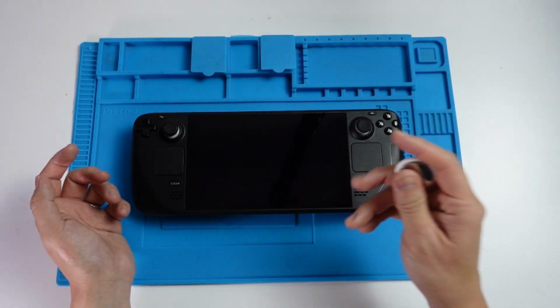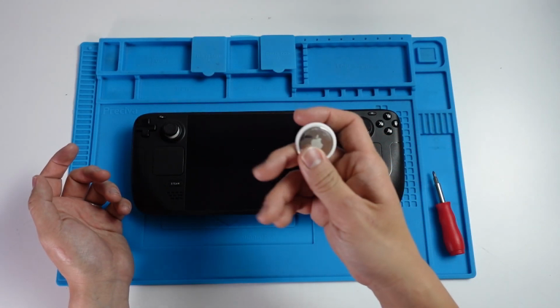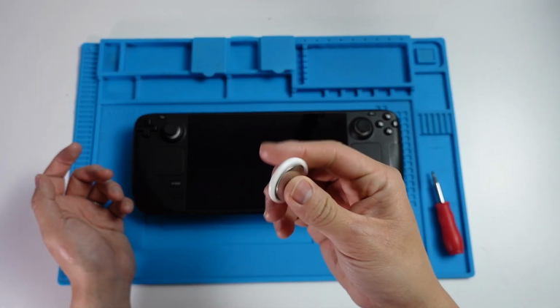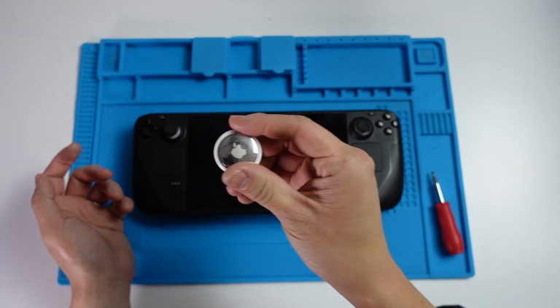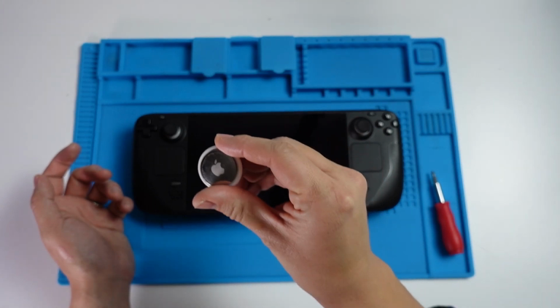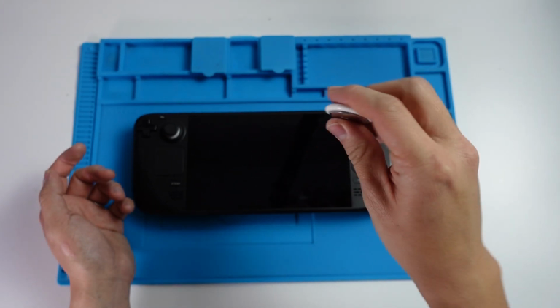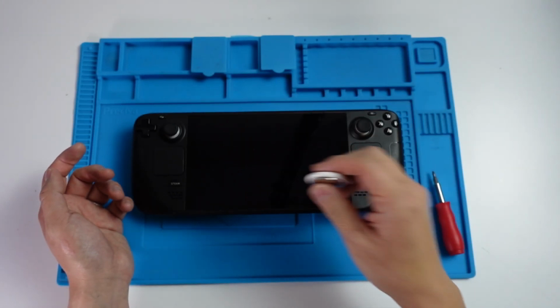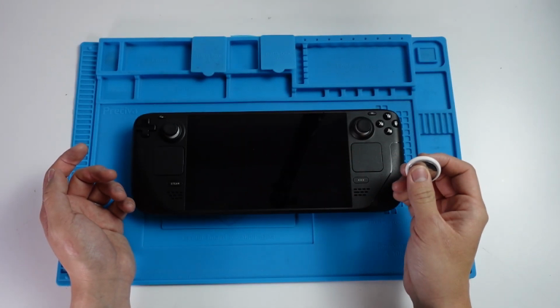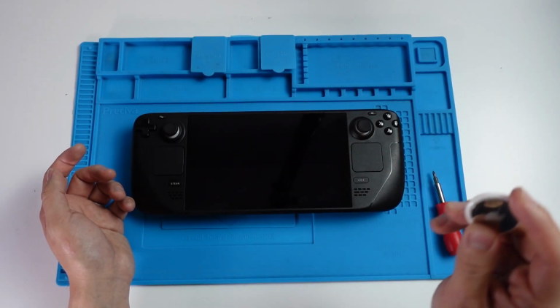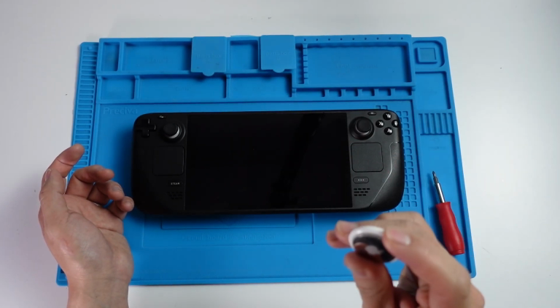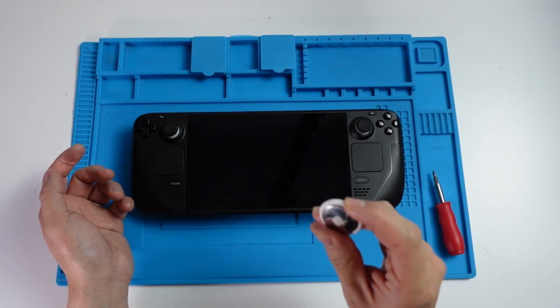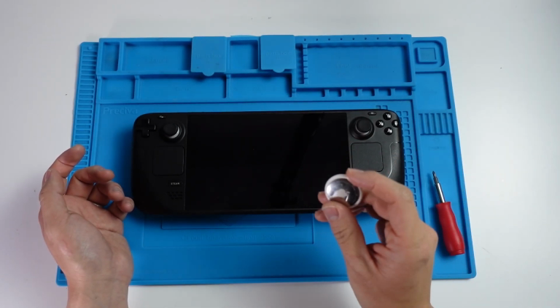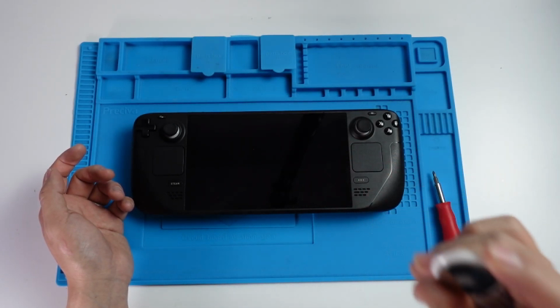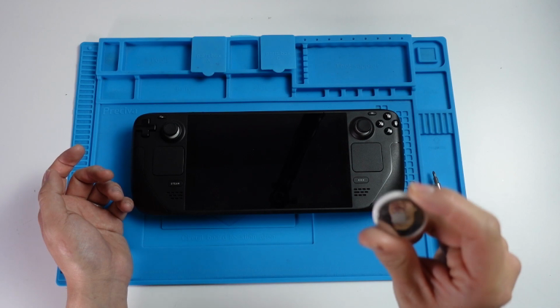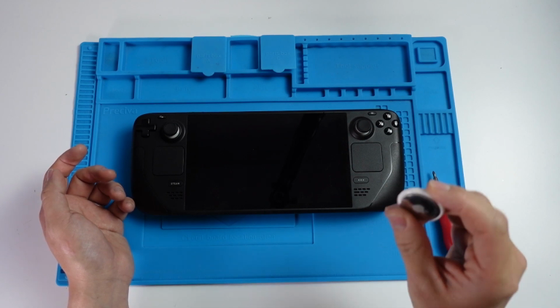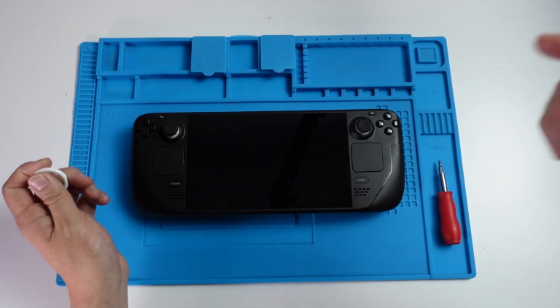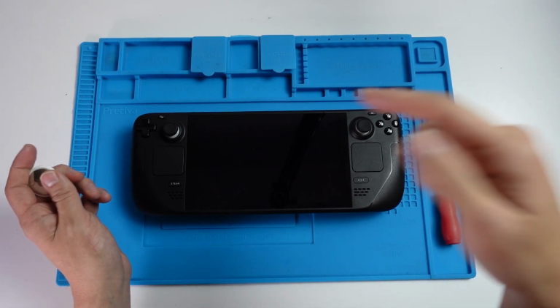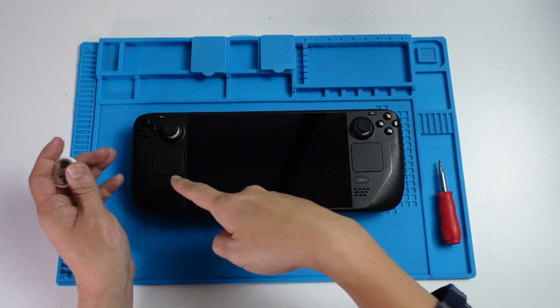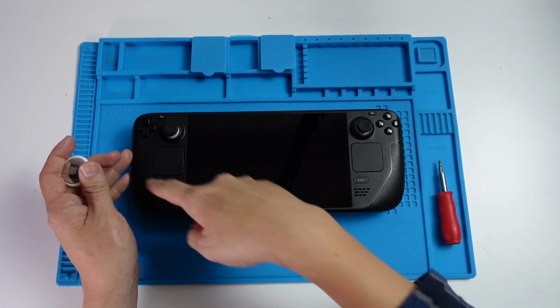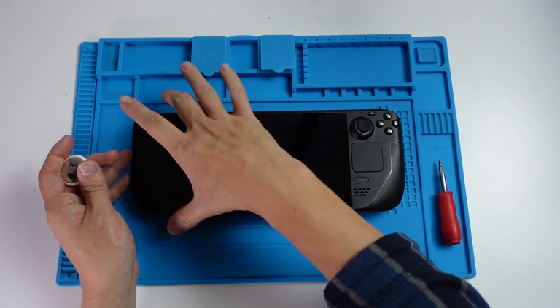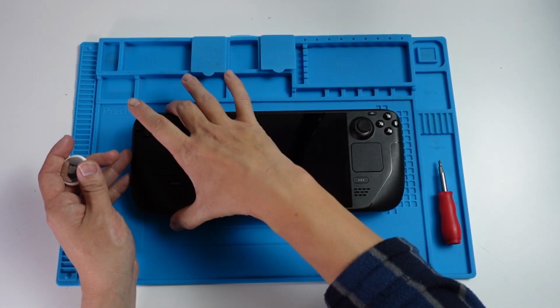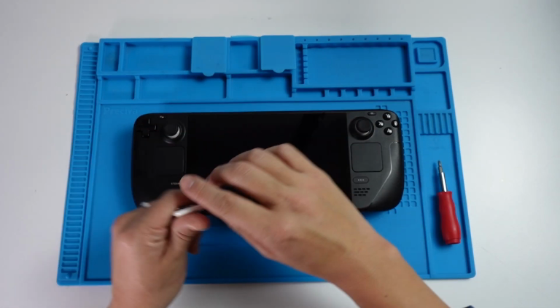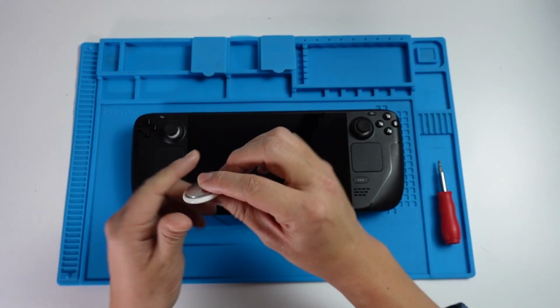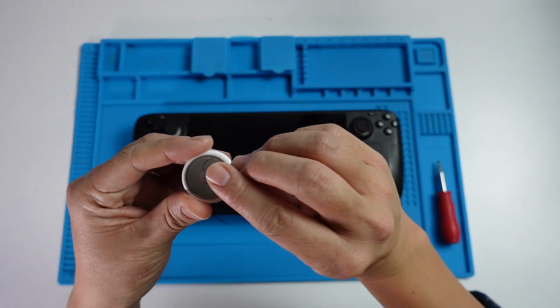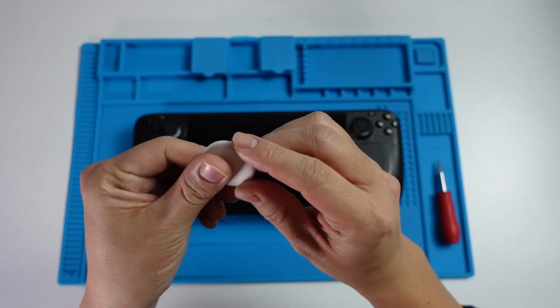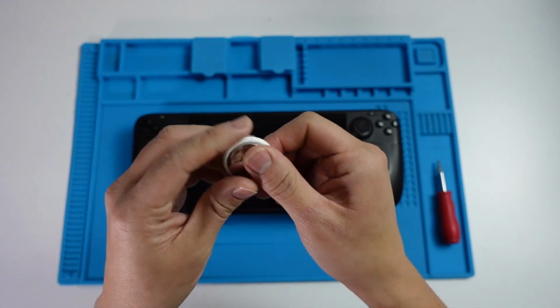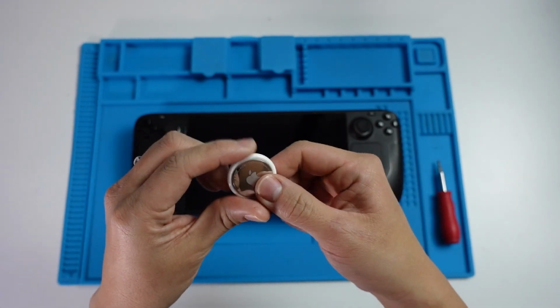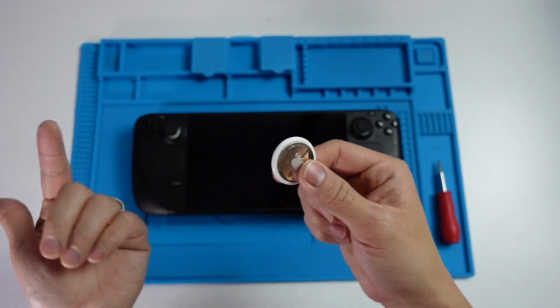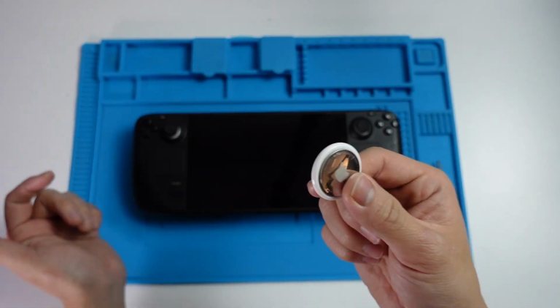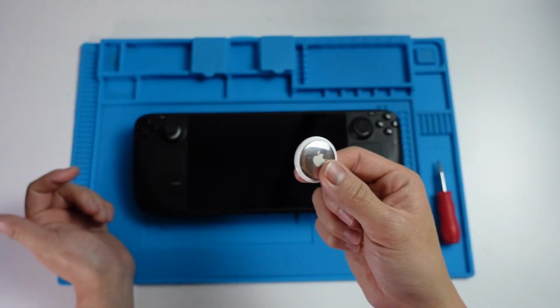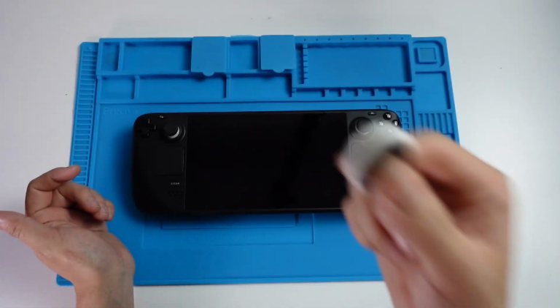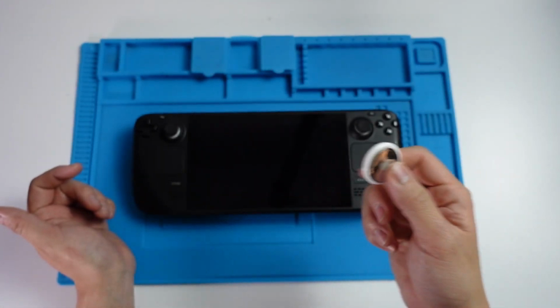Rest assured, if I actually had an AirTag integrated into the Steam Deck, then I would know exactly where it is, and I don't want that to happen again. There's in fact enough space within the Steam Deck casing to fit the Apple AirTag in, and this is going to help us locate it anytime in the future.